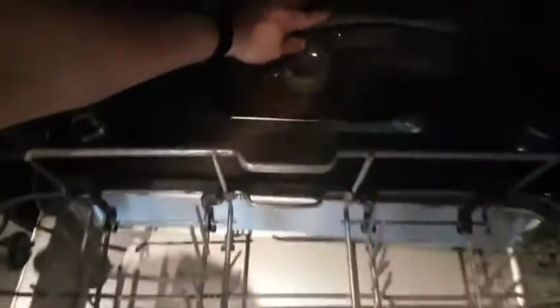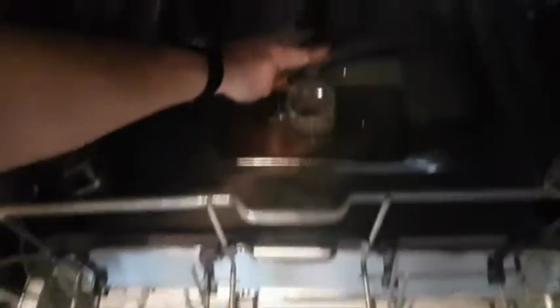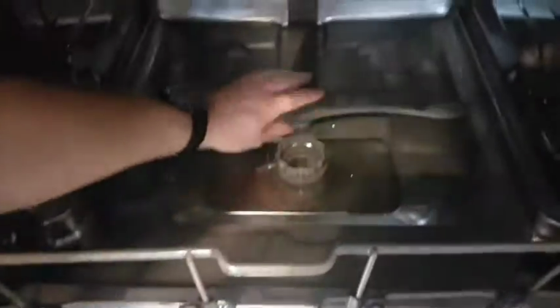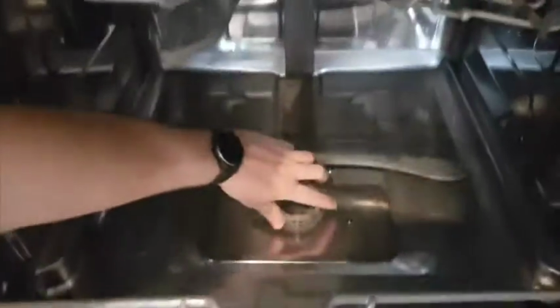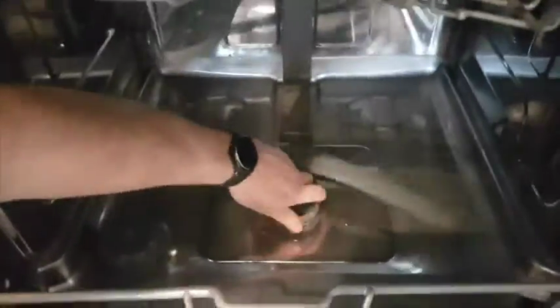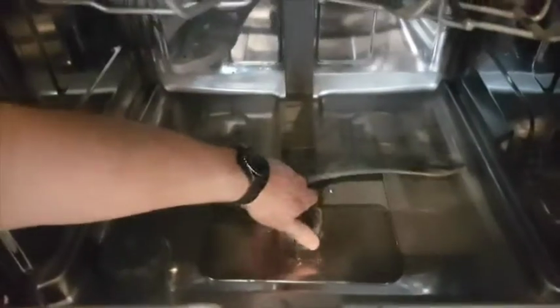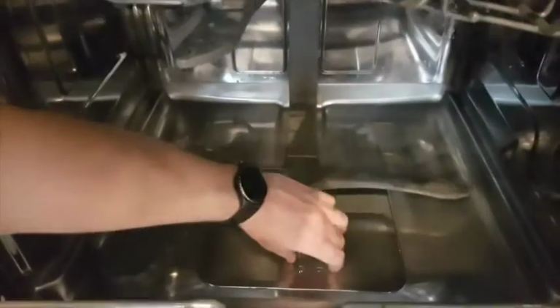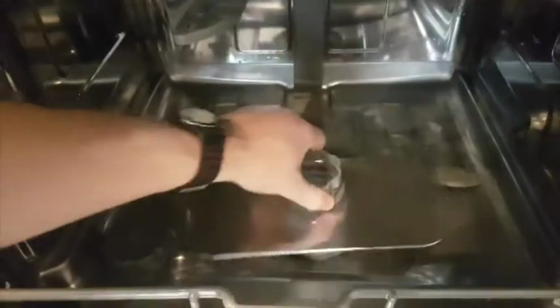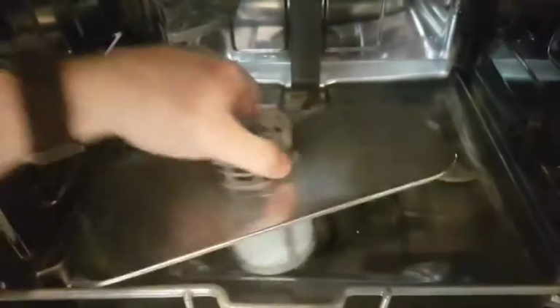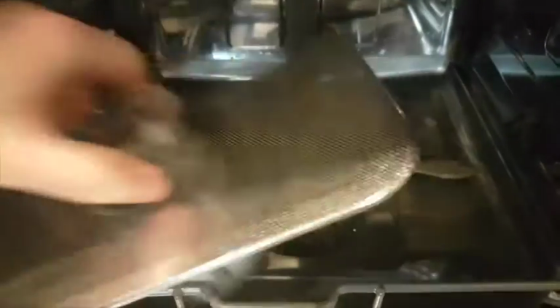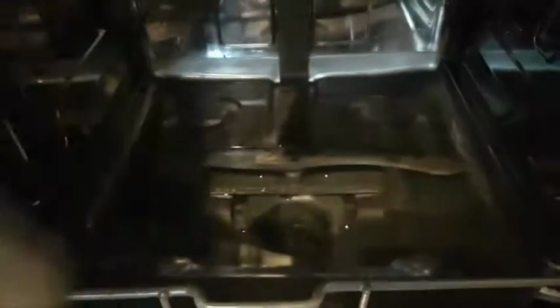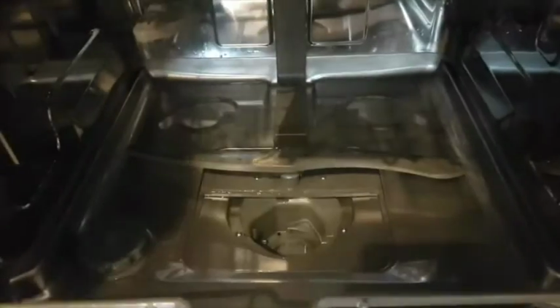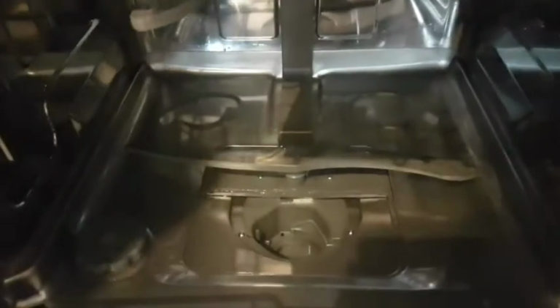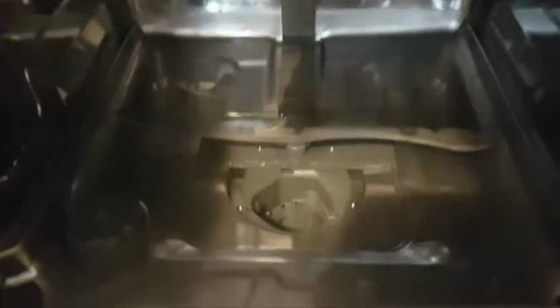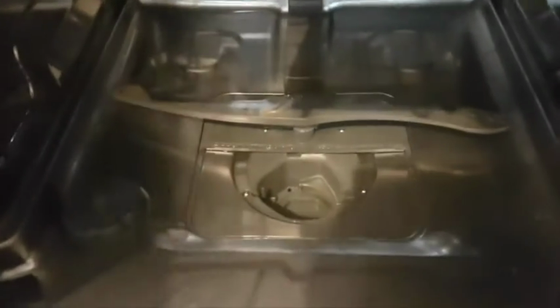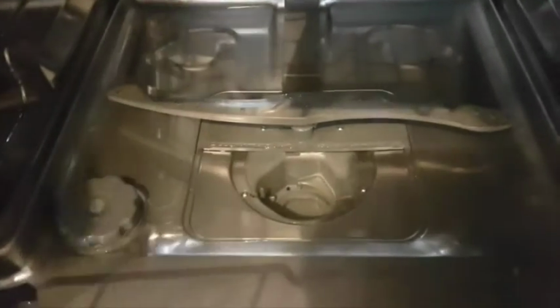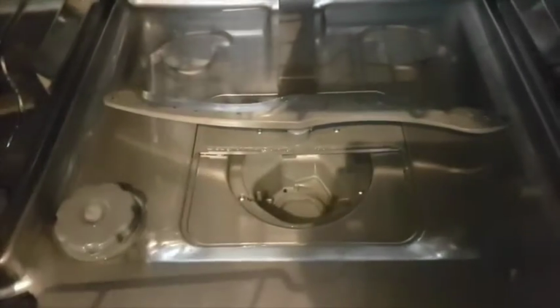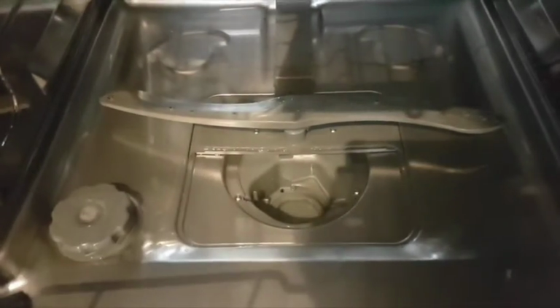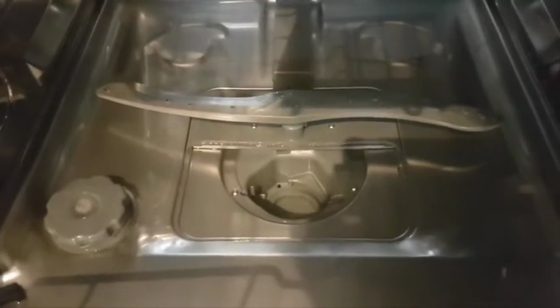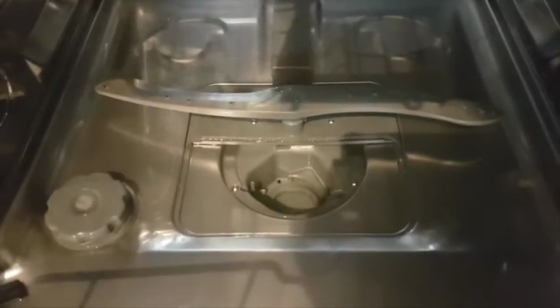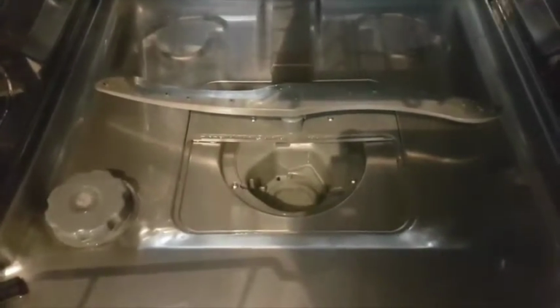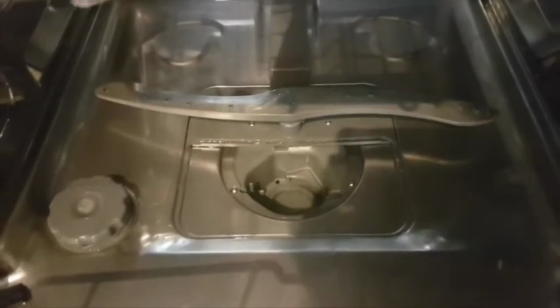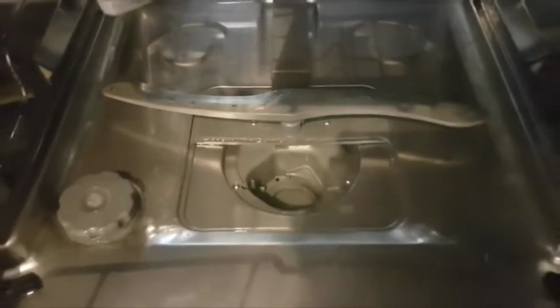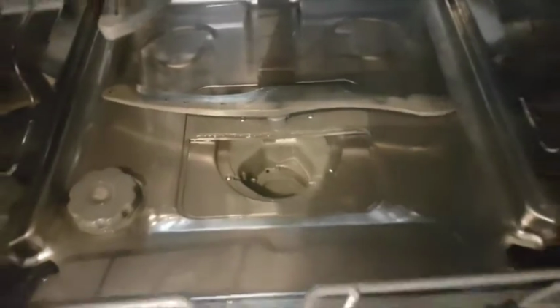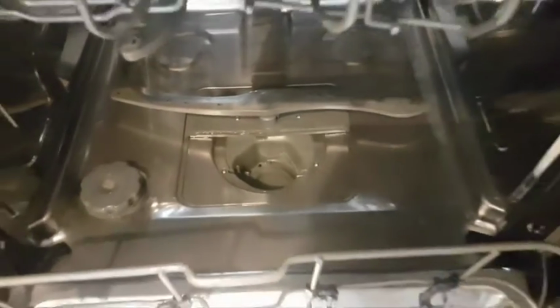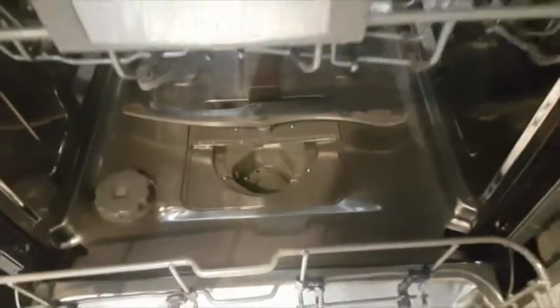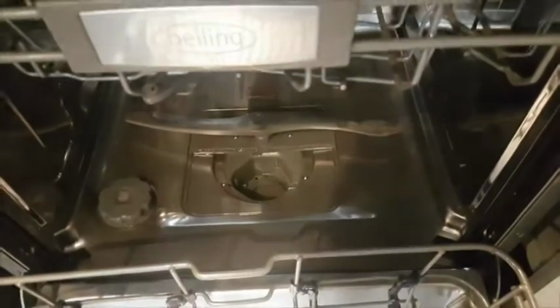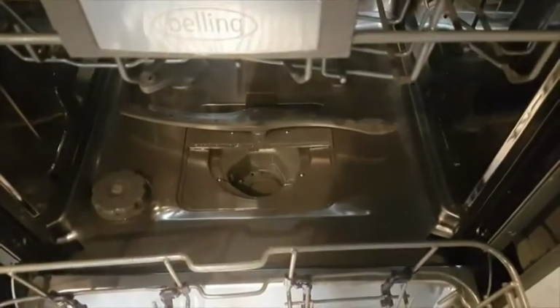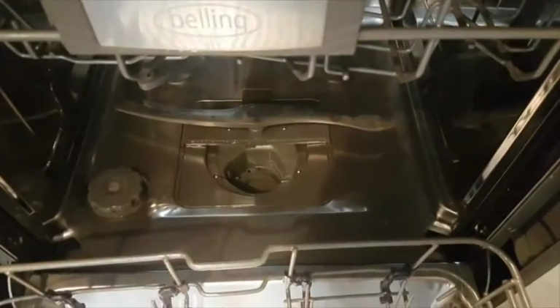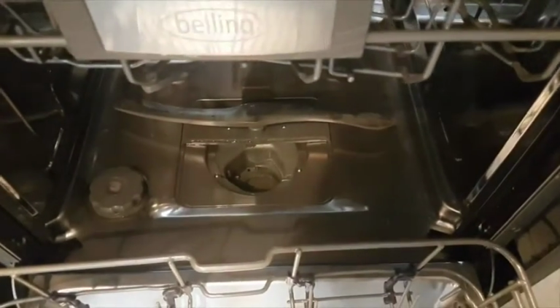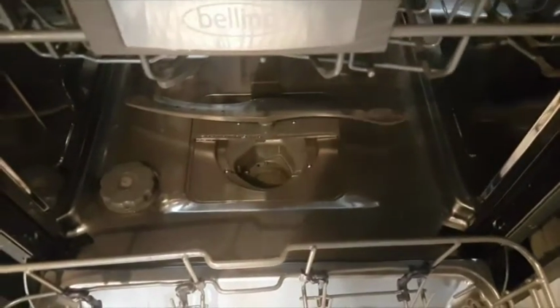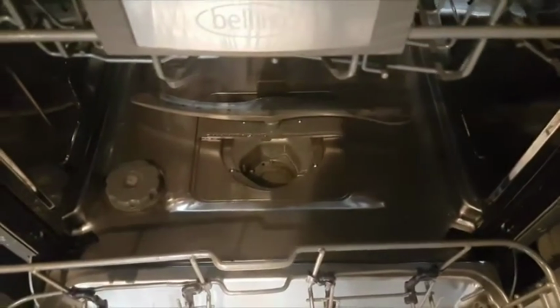We also really like the Auto Programme, which uses sensors to work out the temperature and amounts of water needed to clean your plates. And the Turbo Dry feature is brilliant as well.